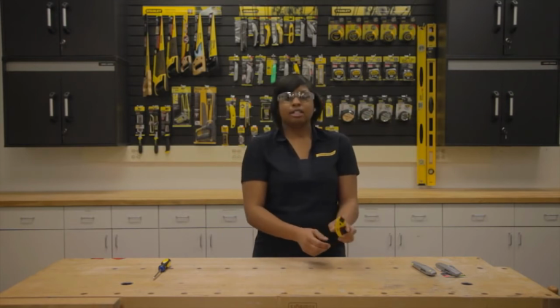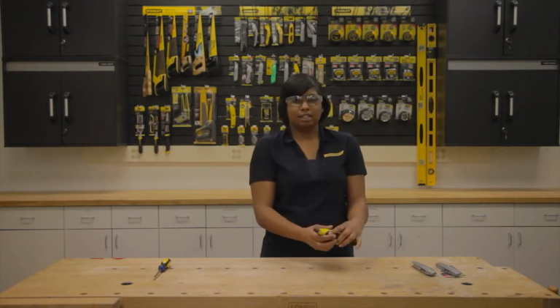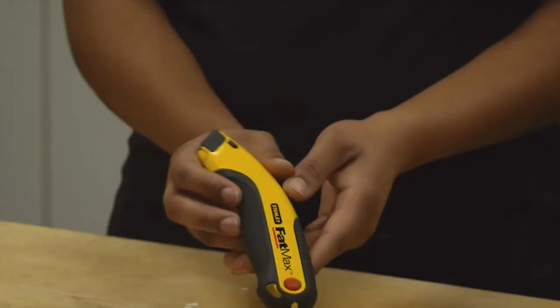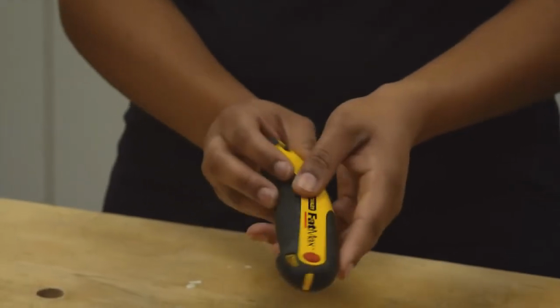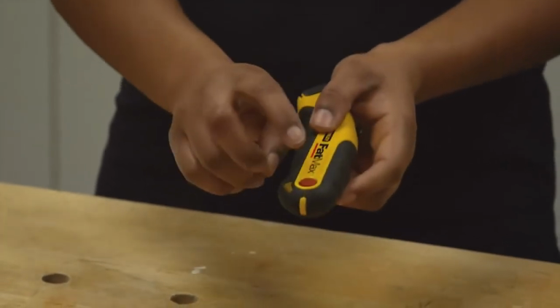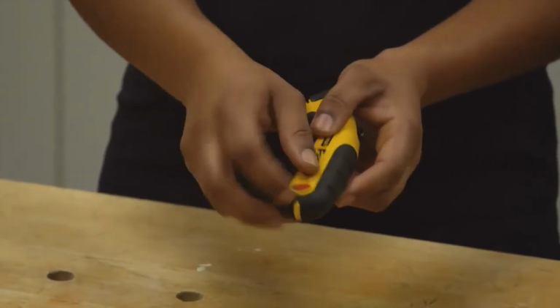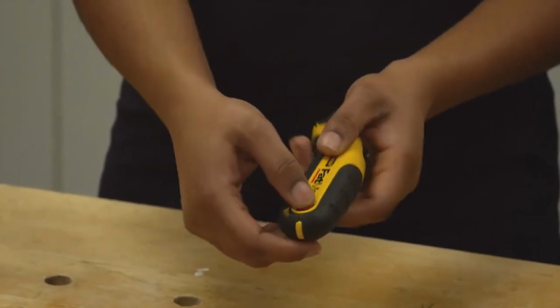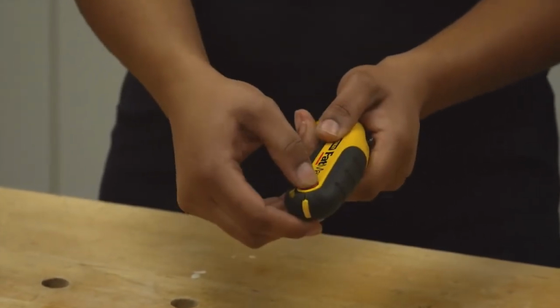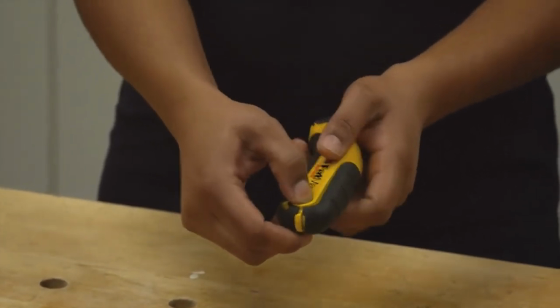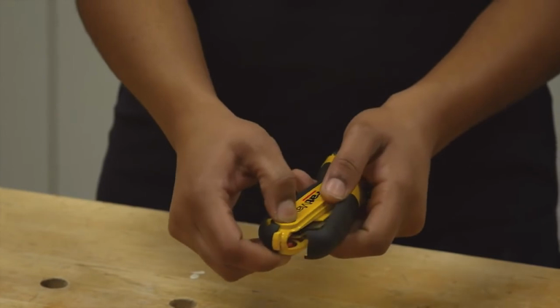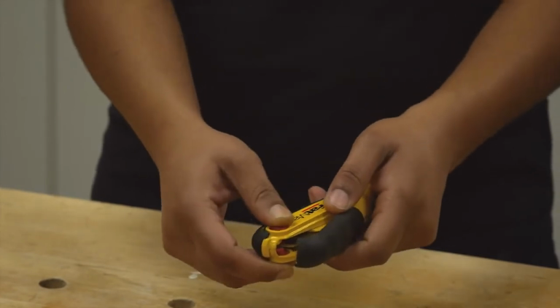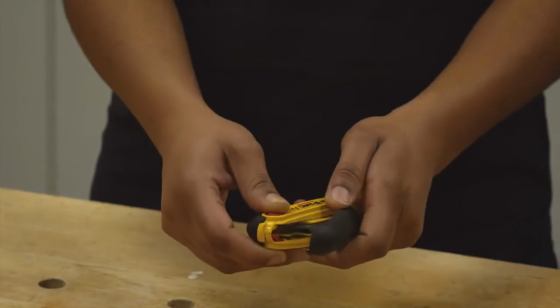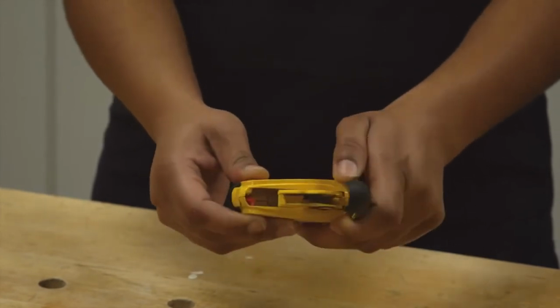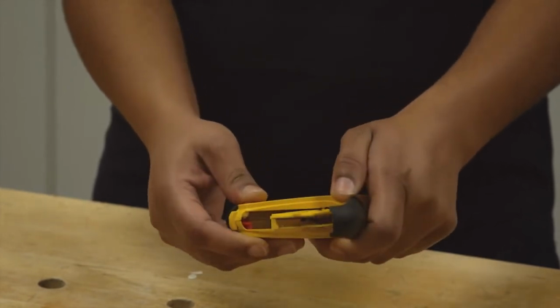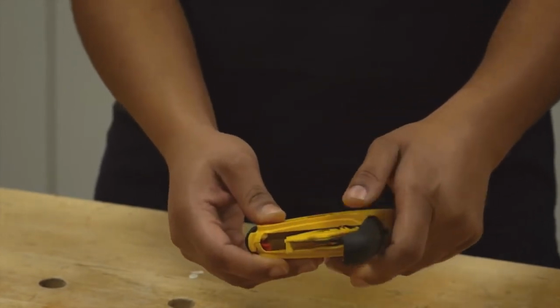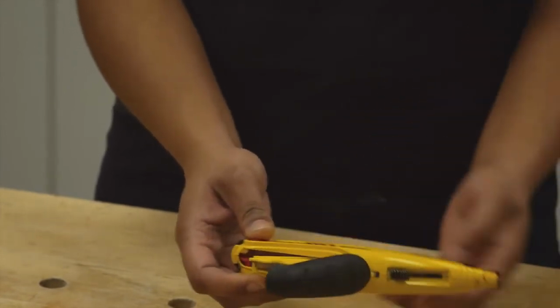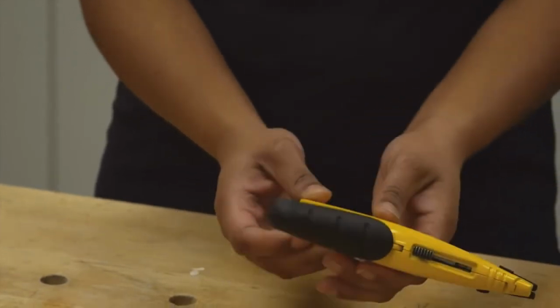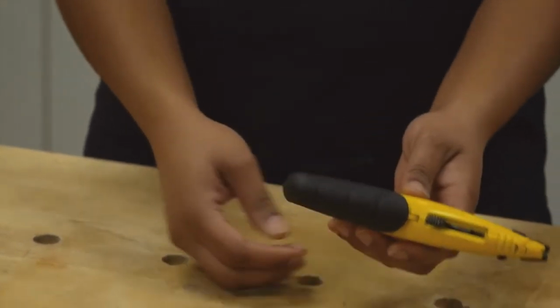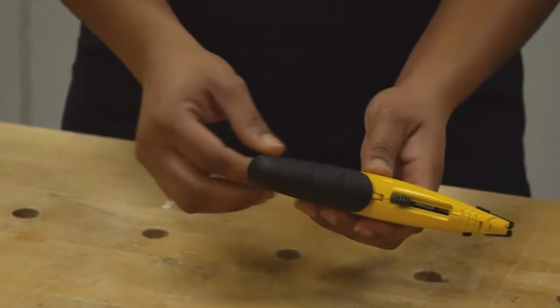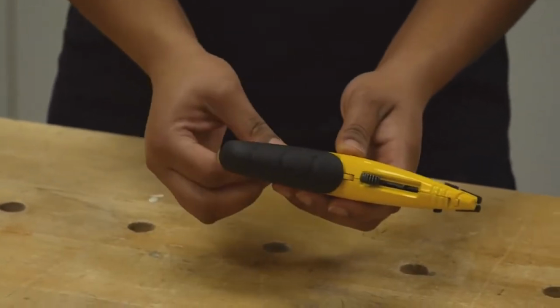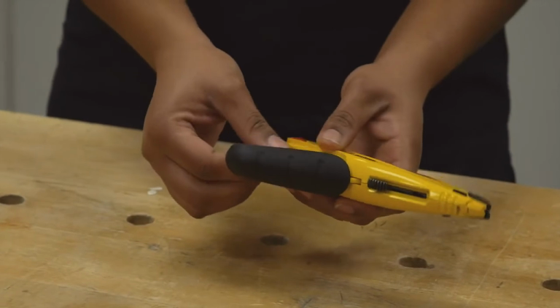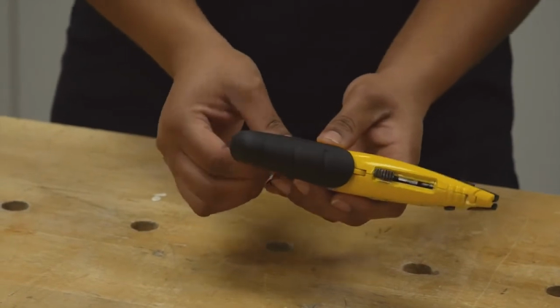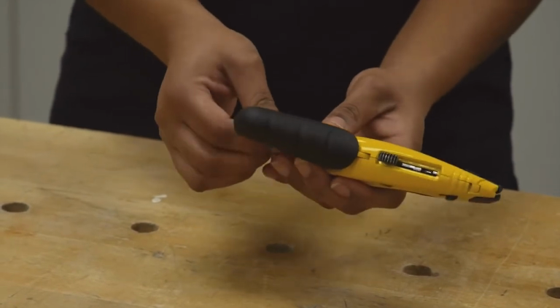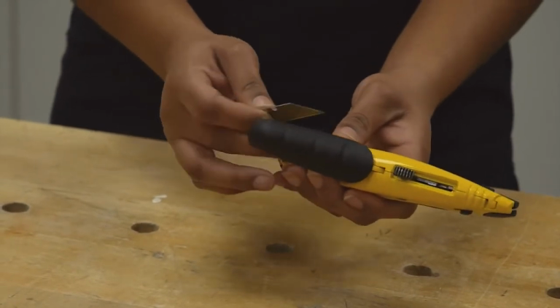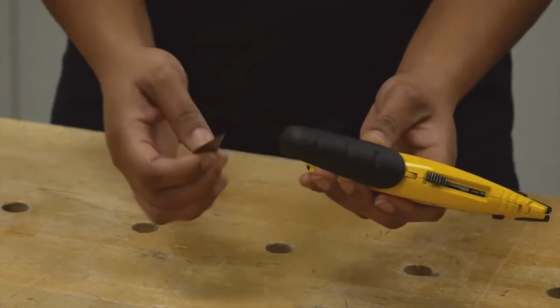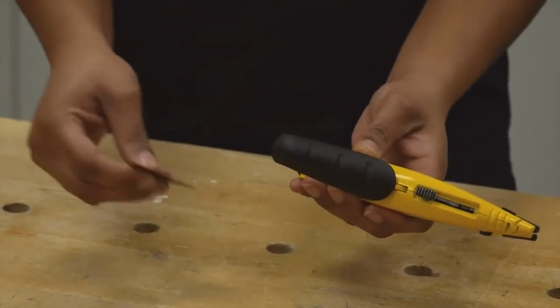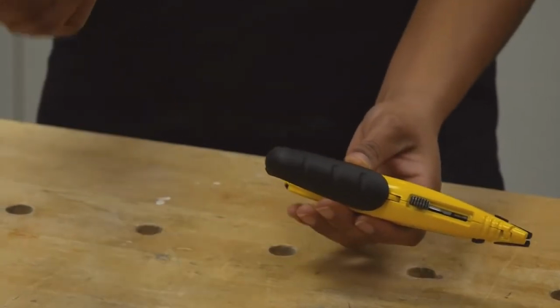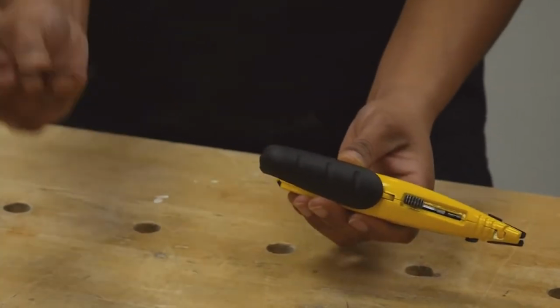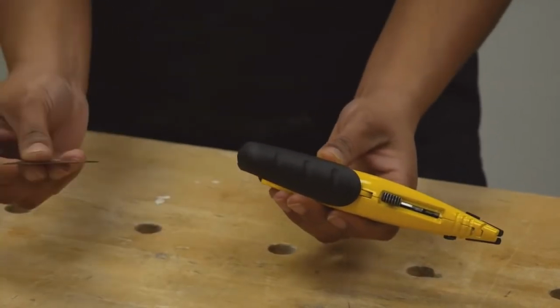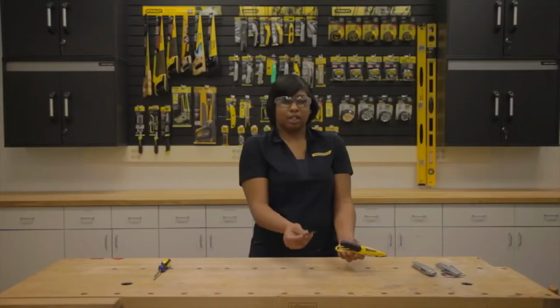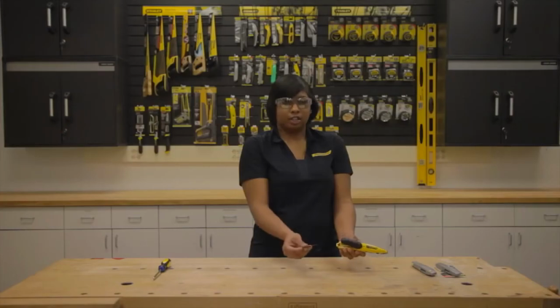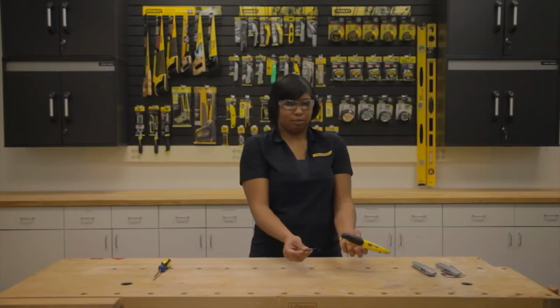To access the blade storage, push the red button on the end of the knife and slide the storage open. Carefully remove a blade from the blade storage, remembering to grasp it by the back with the cutting edge away from you.